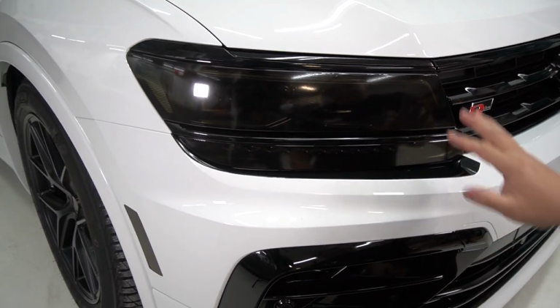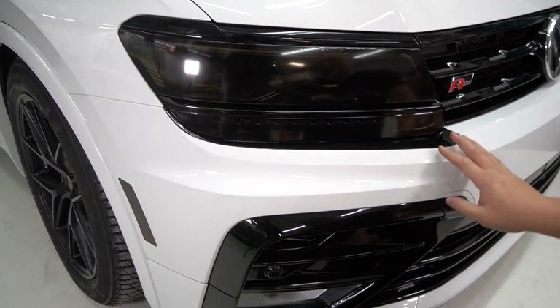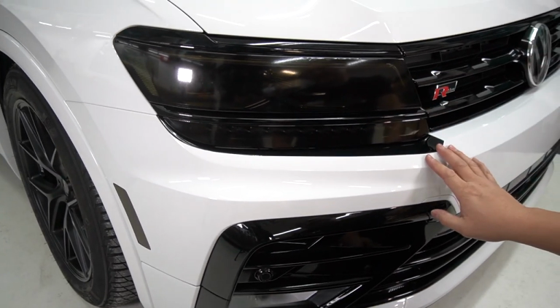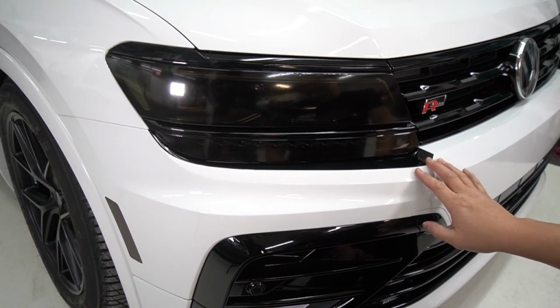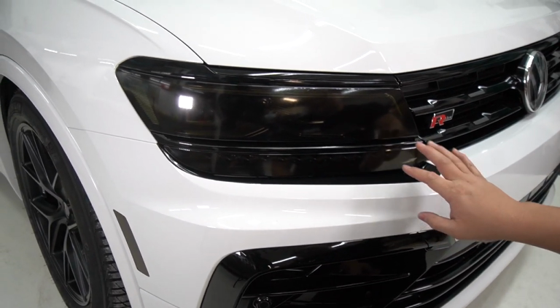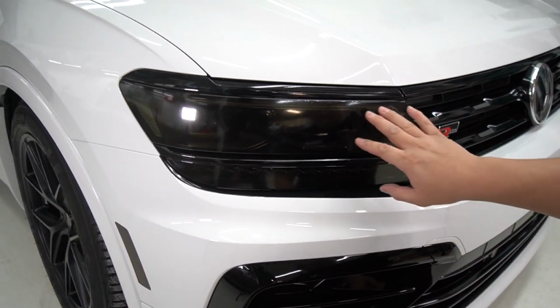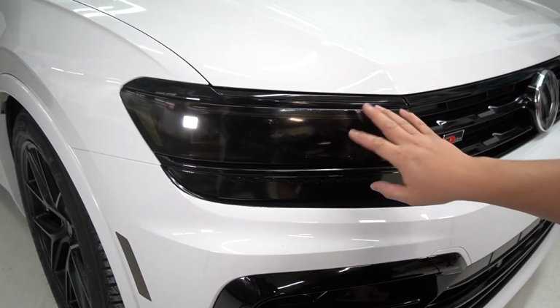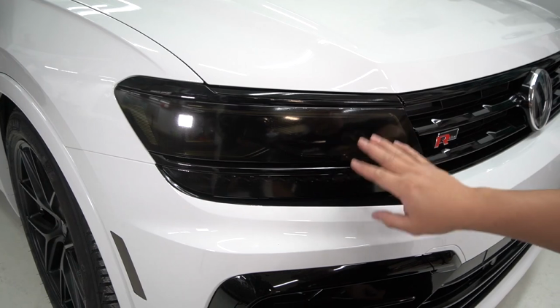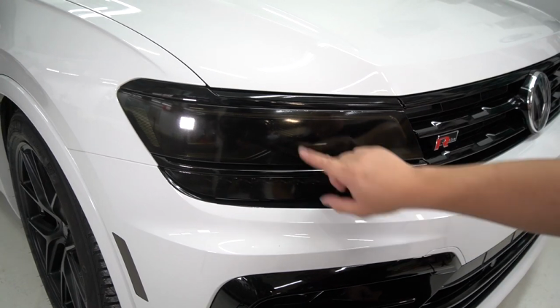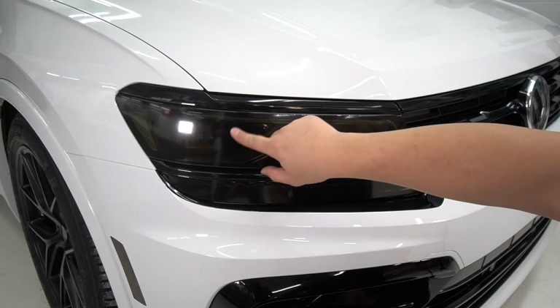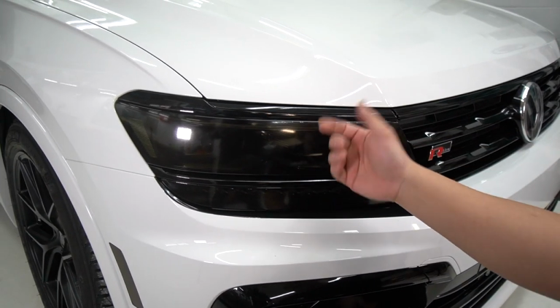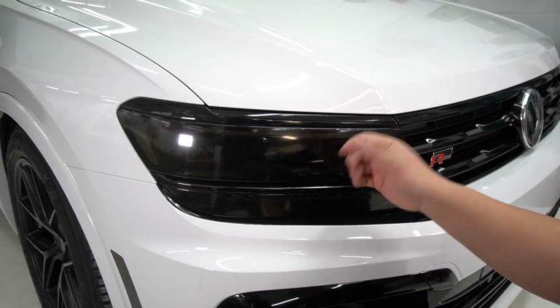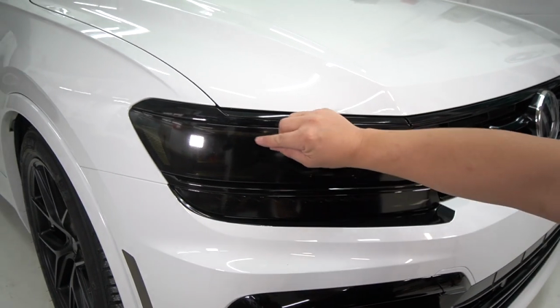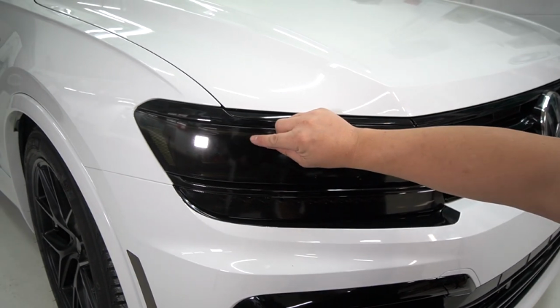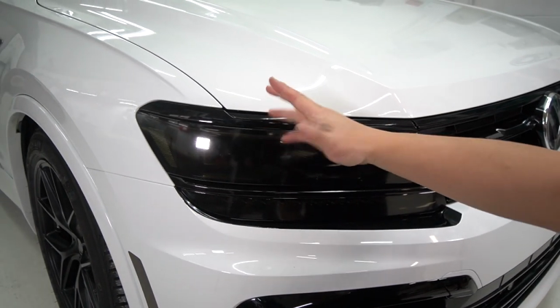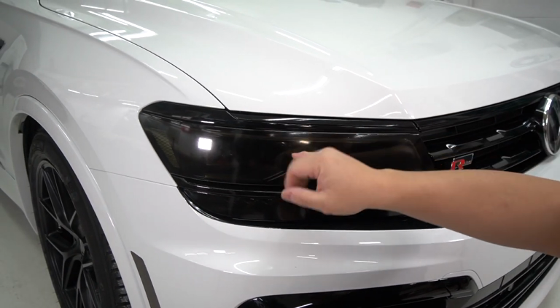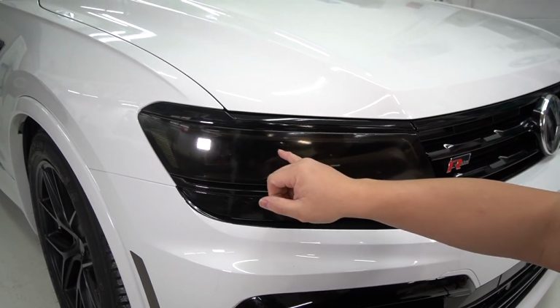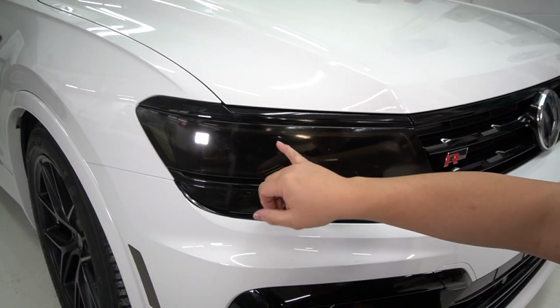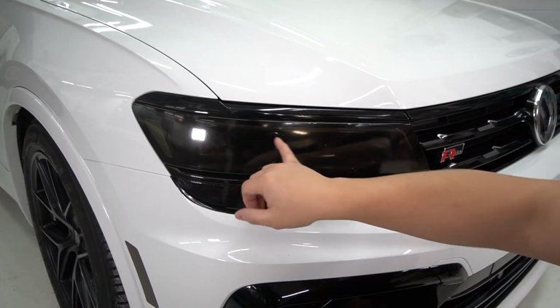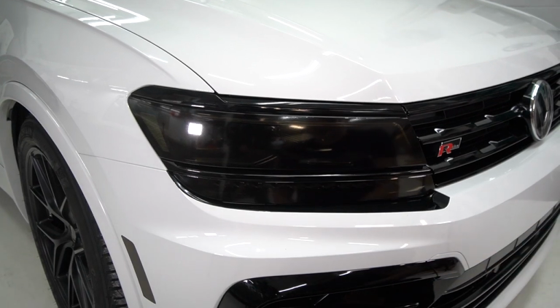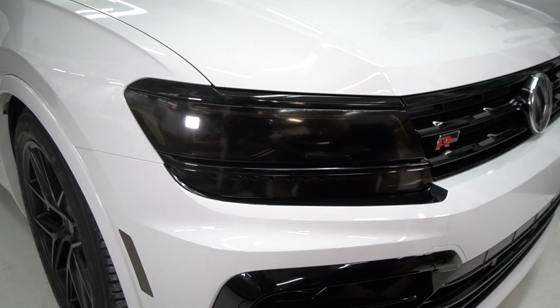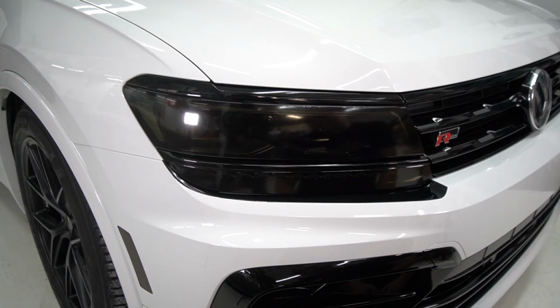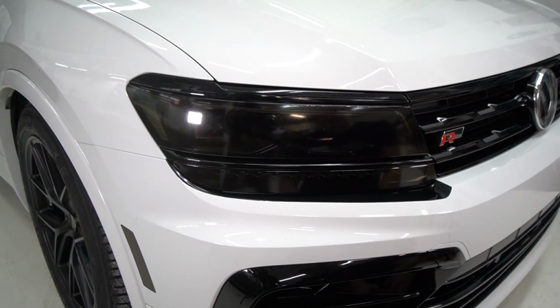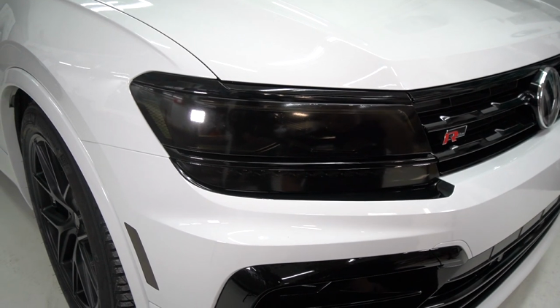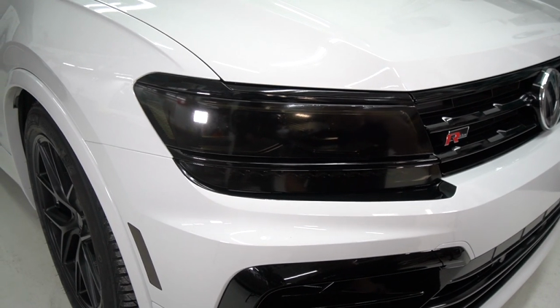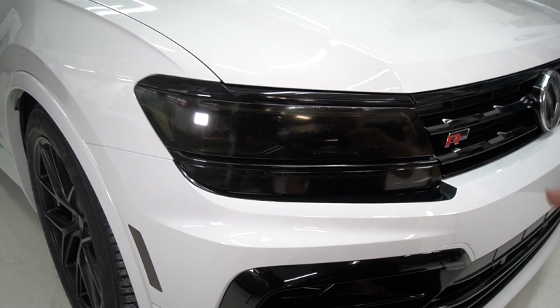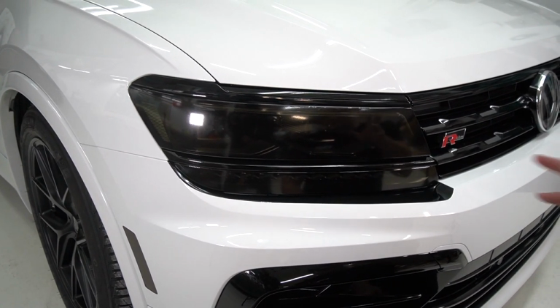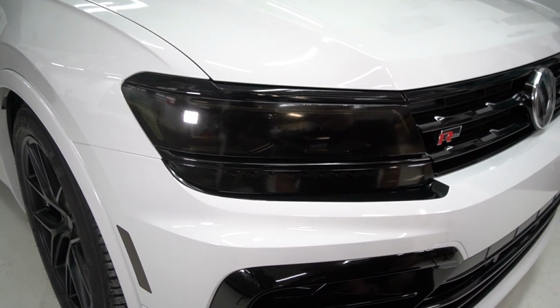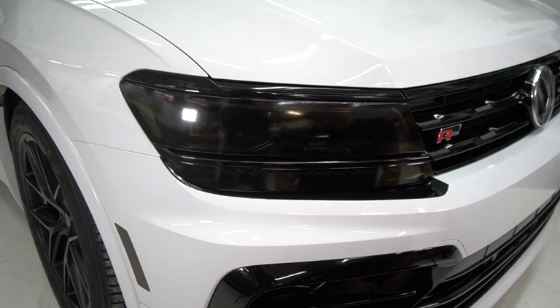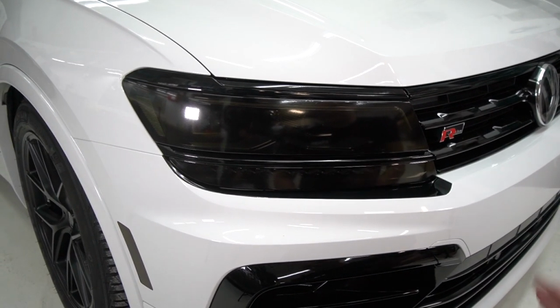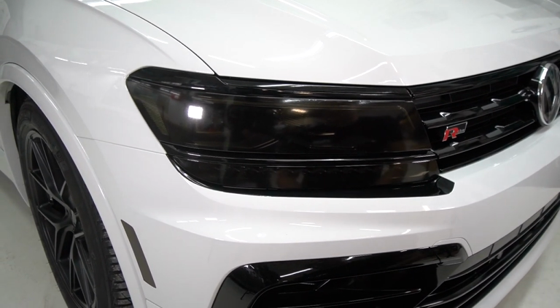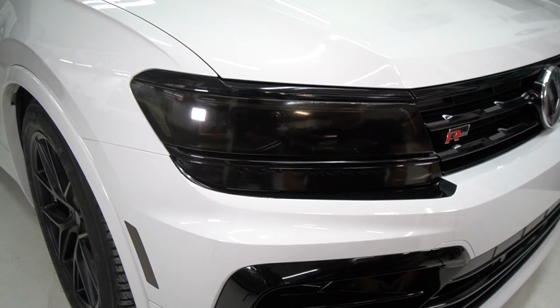If you run into a situation where you find a little air bubble, all you do is take a threading needle, make a poke at the edge of the circle, and just work it down to exhaust the air, or take a heat gun to it. This is the complete smoke kit for the LED projector headlights for the Mark II Tiguan.